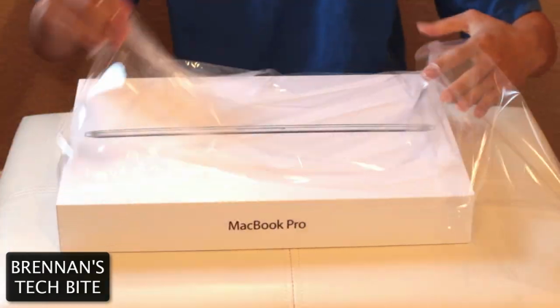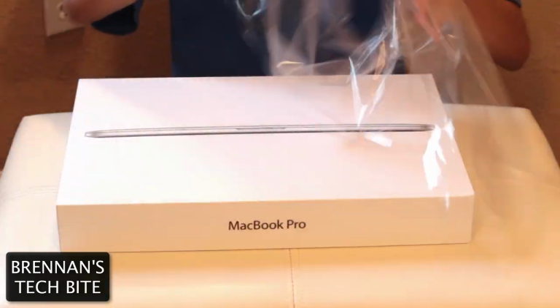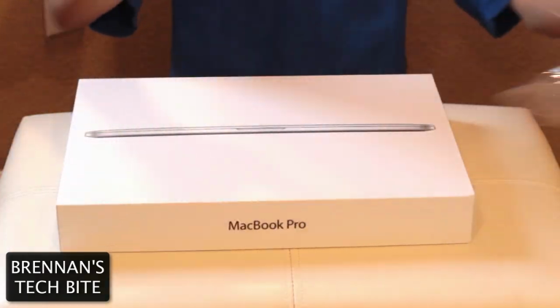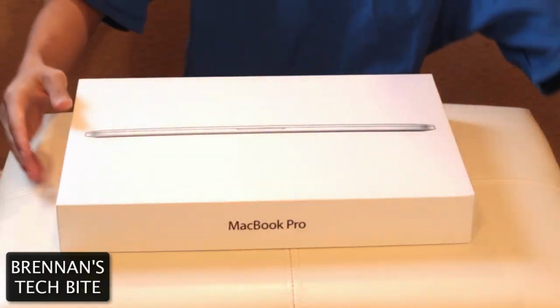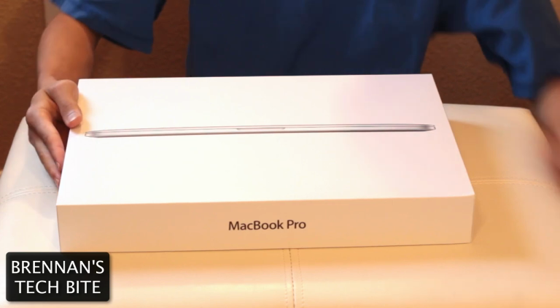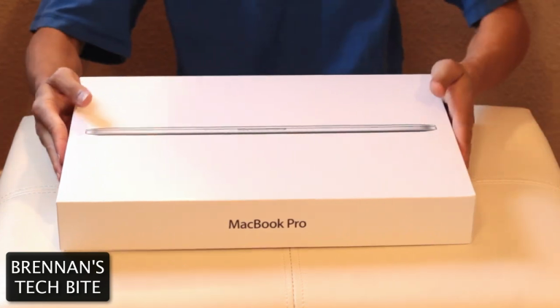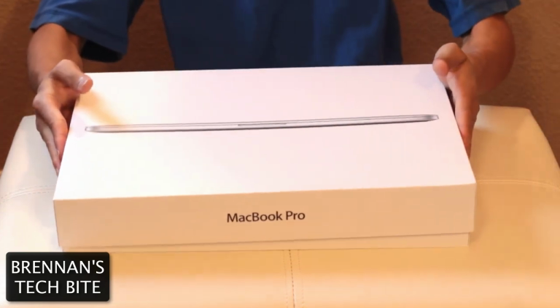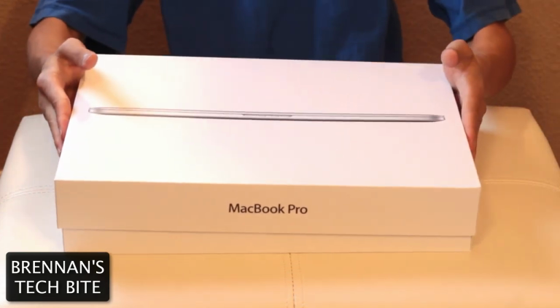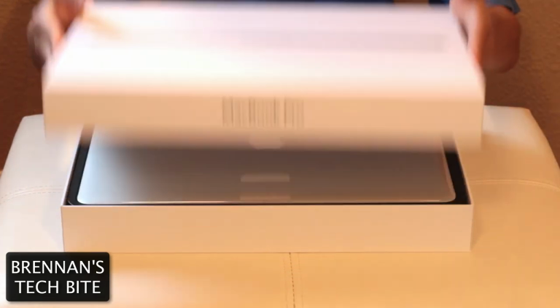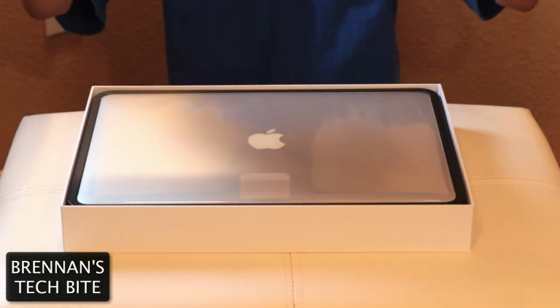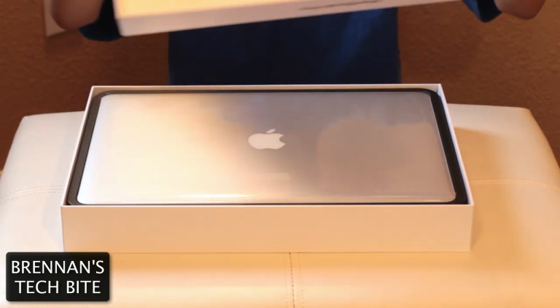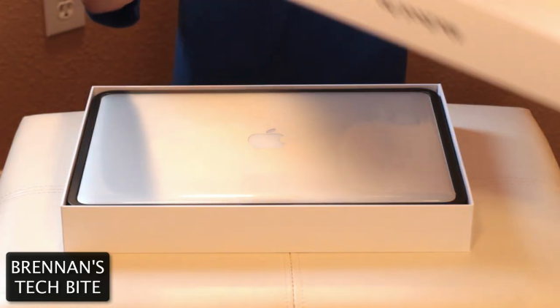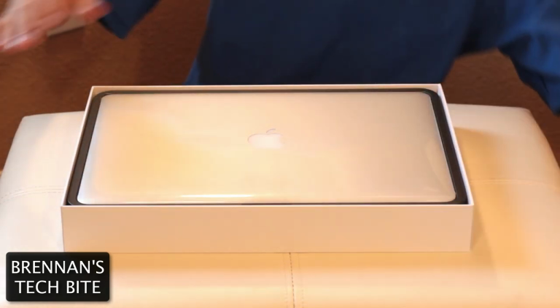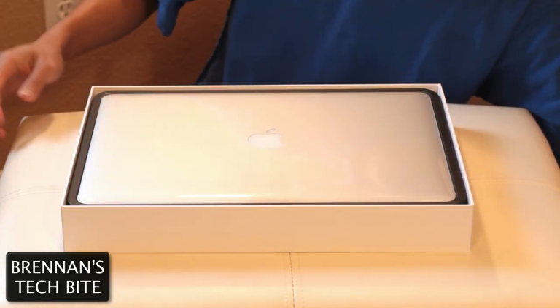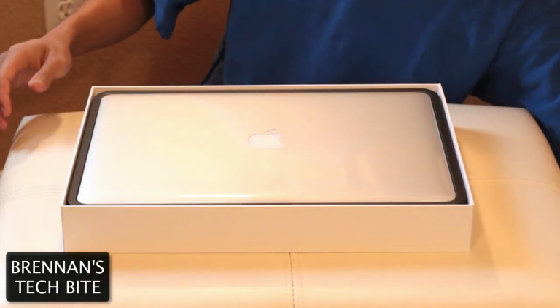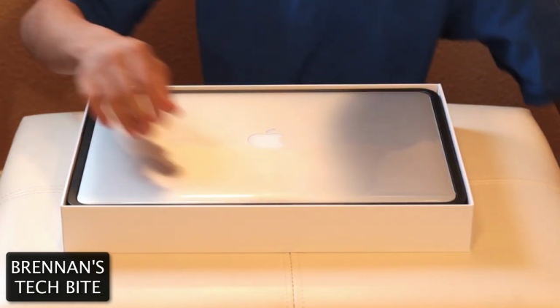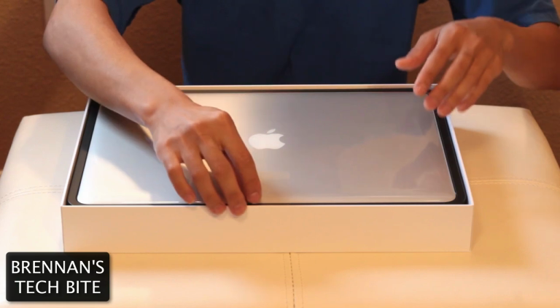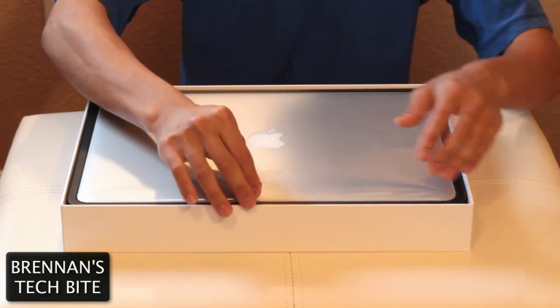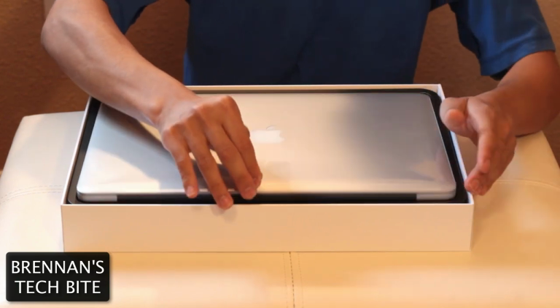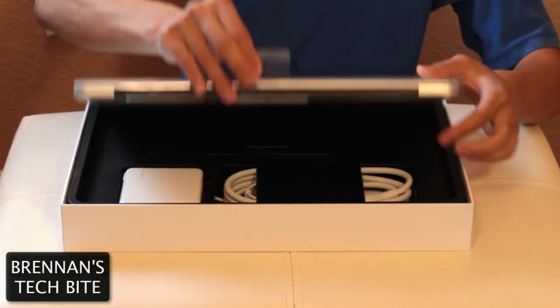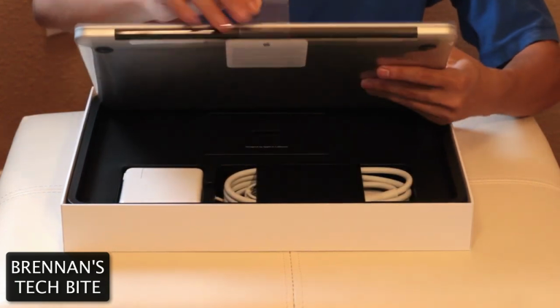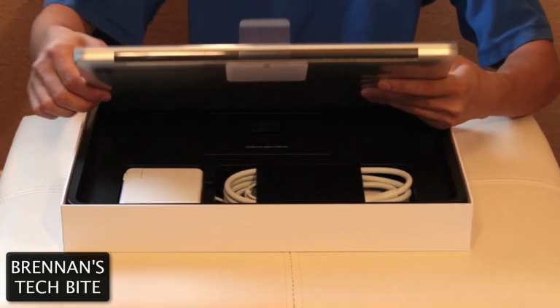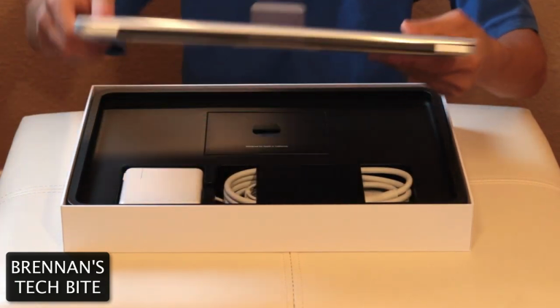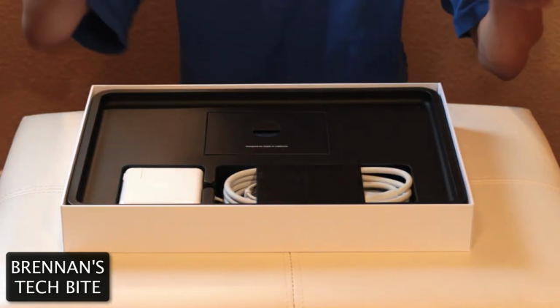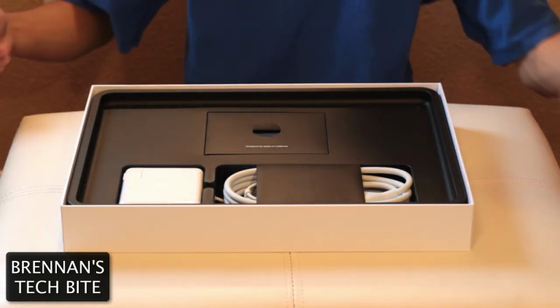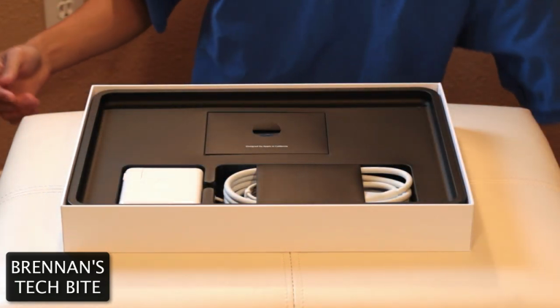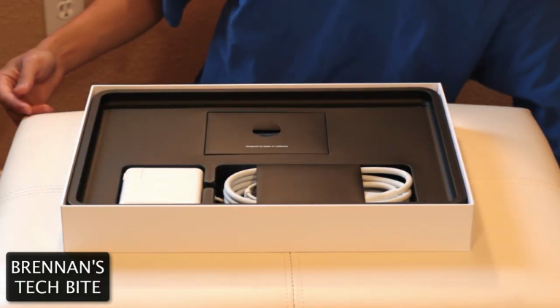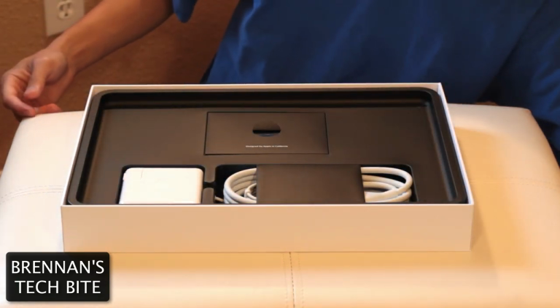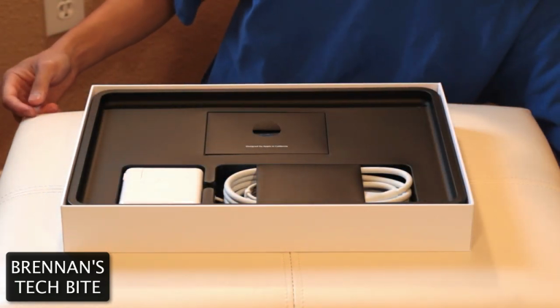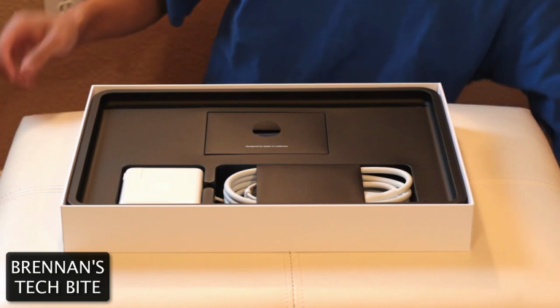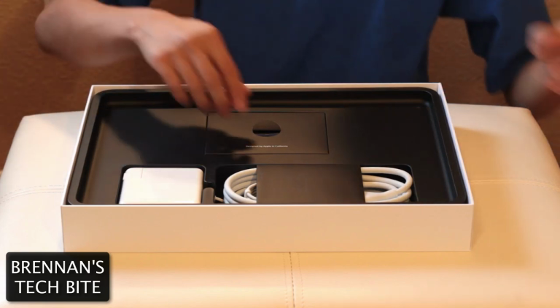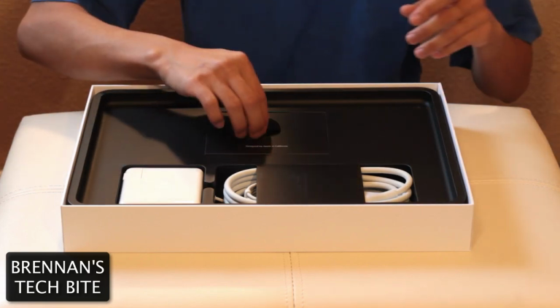If we pop the top, the new 15-inch MacBook Pro with Retina Display is revealed. Let's put that aside first, and I'll show you some cool product shots of that later, but let's see what else comes inside the box.